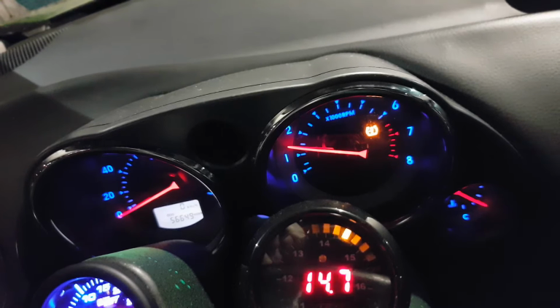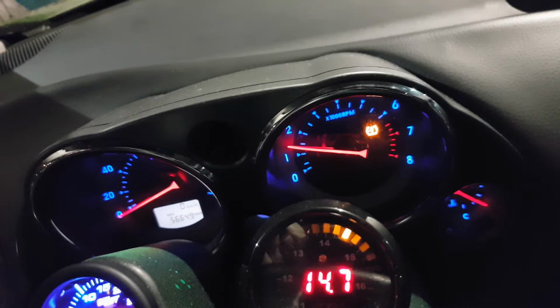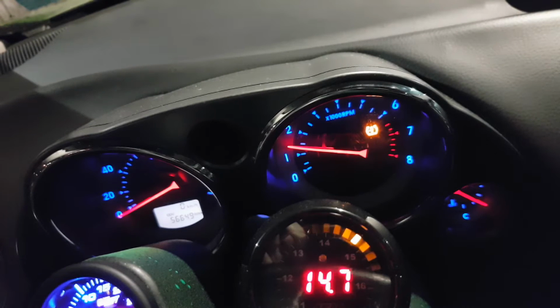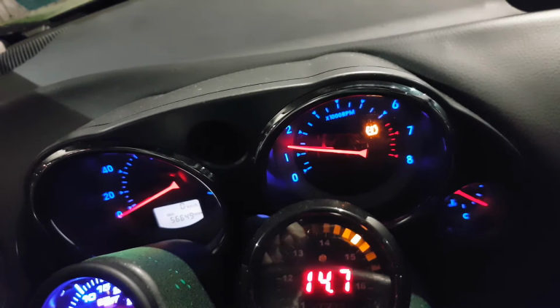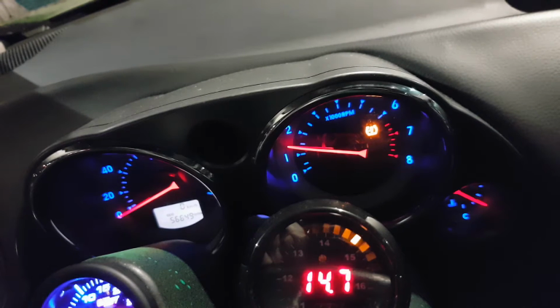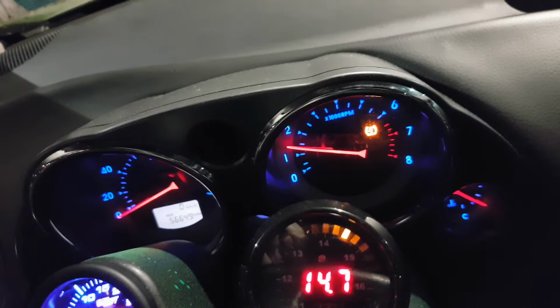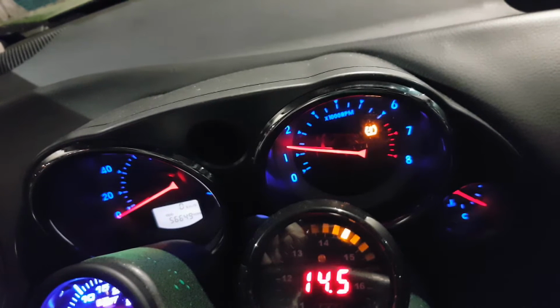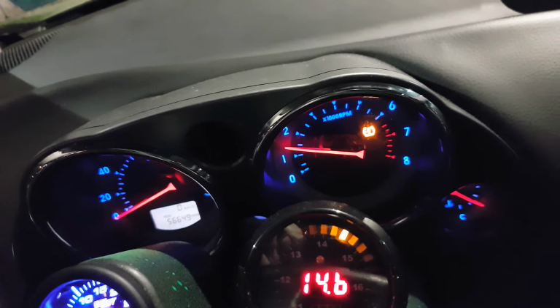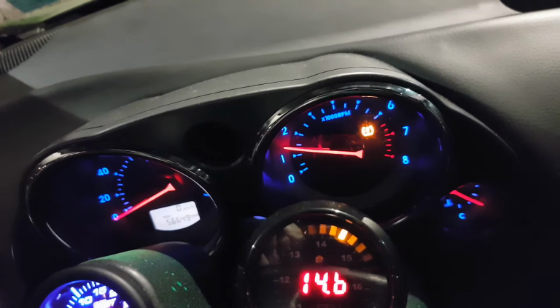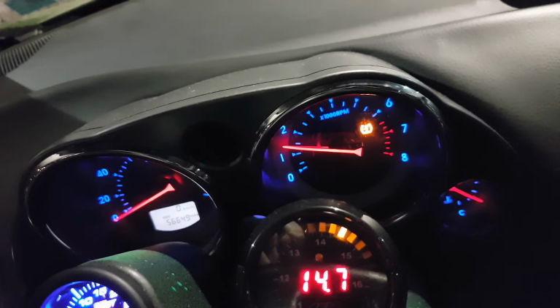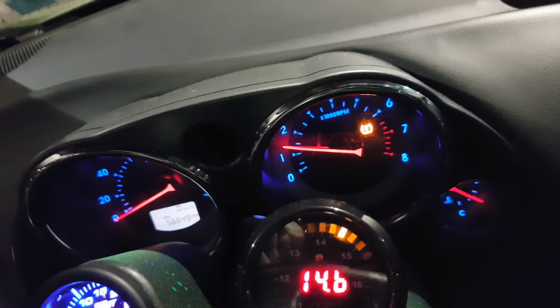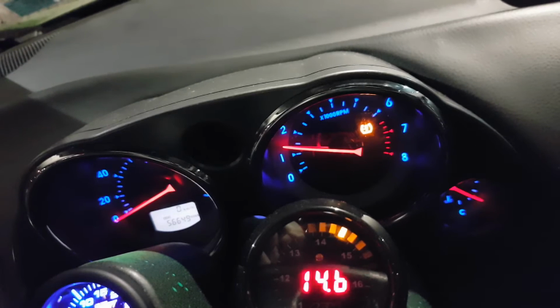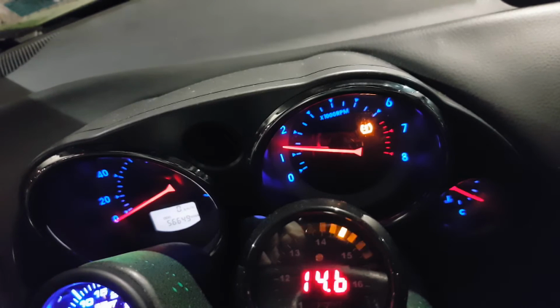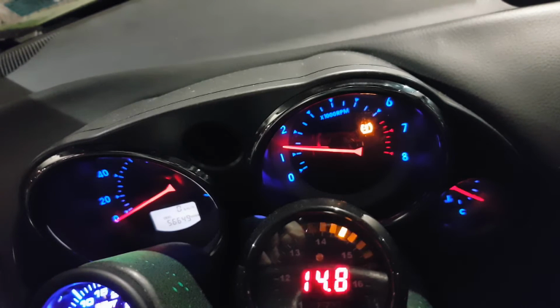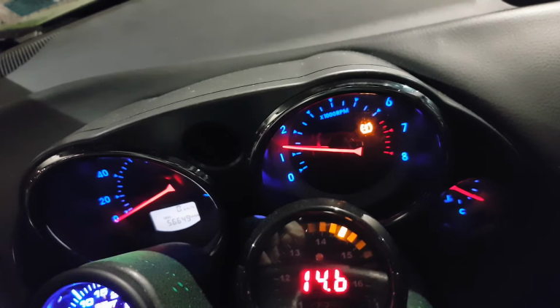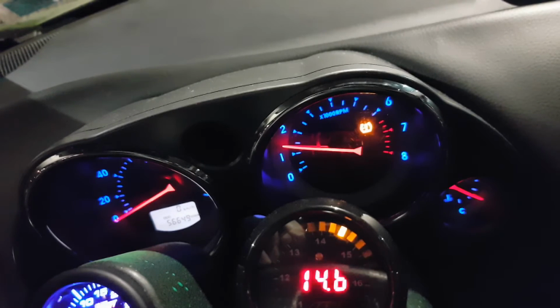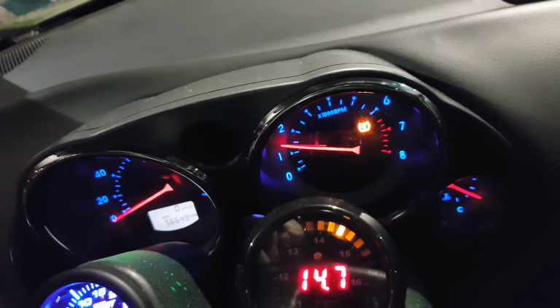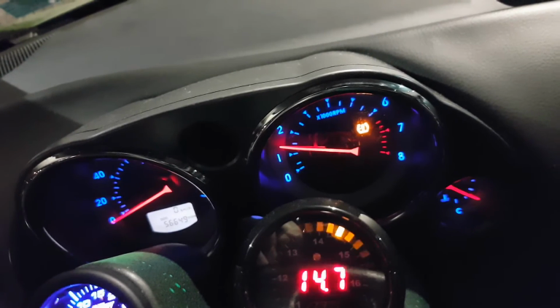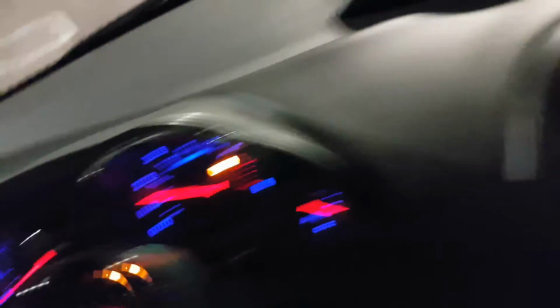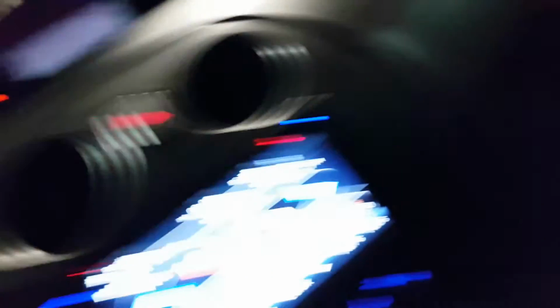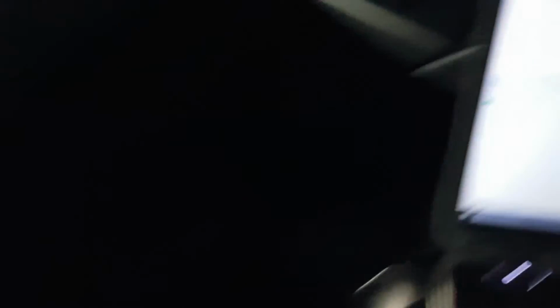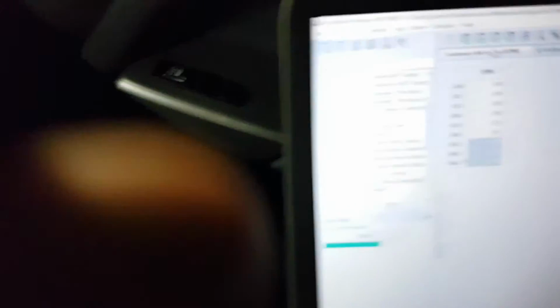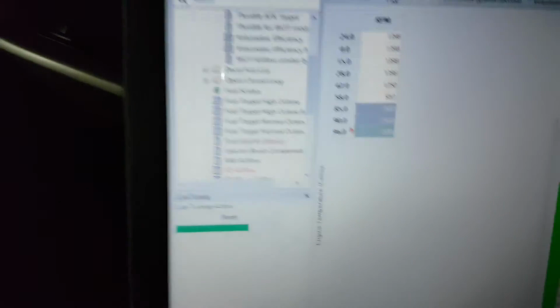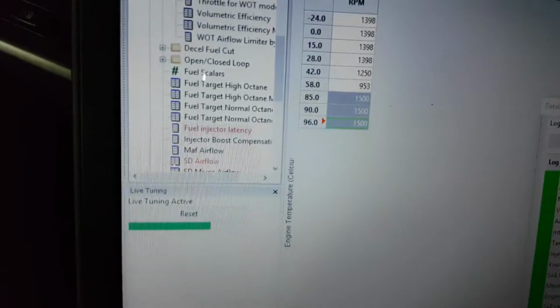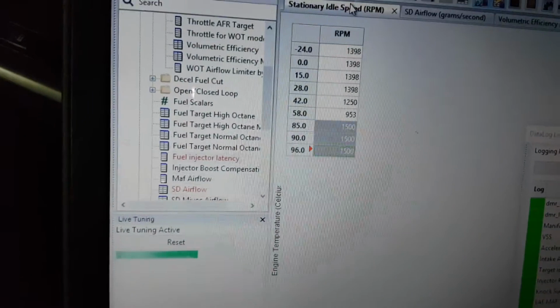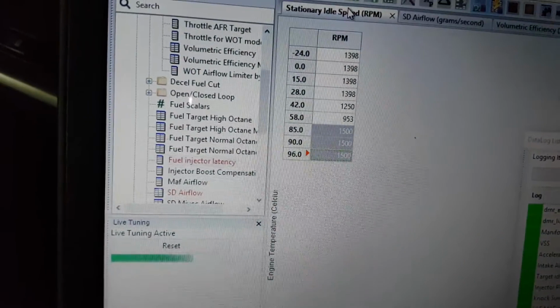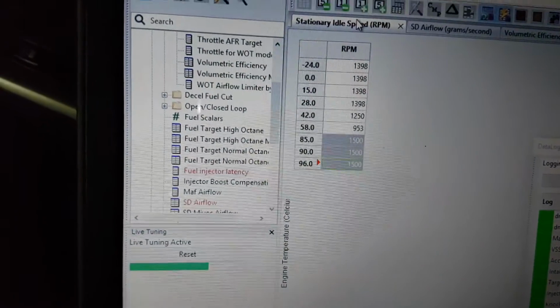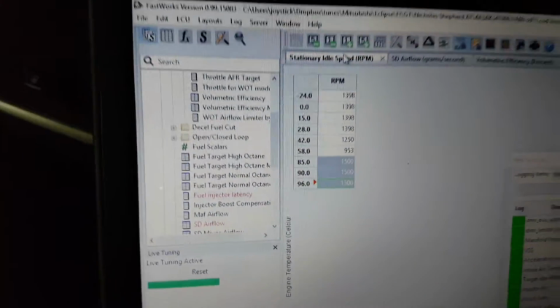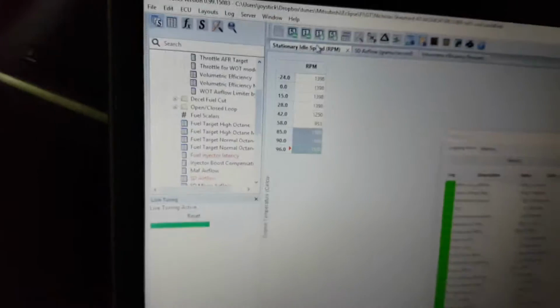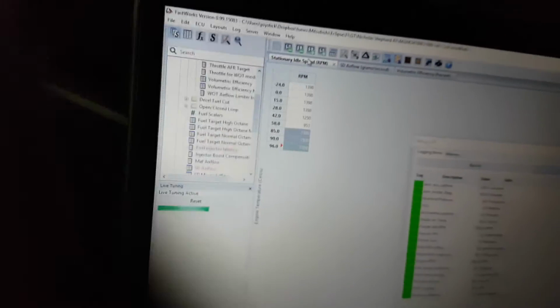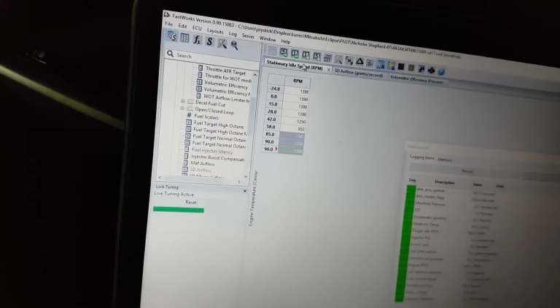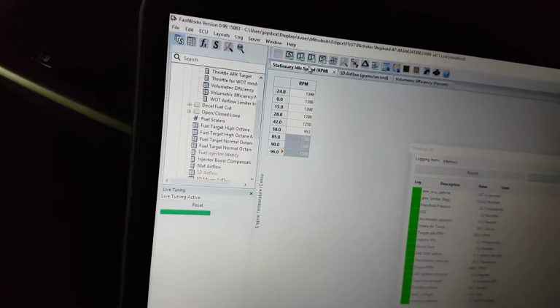I just wanted to show some live tuning here. We've got an idle set right now at 1500 RPM, which you can see over here in Fastworks — 1500 RPM. Right now we're live tuning, so that means...